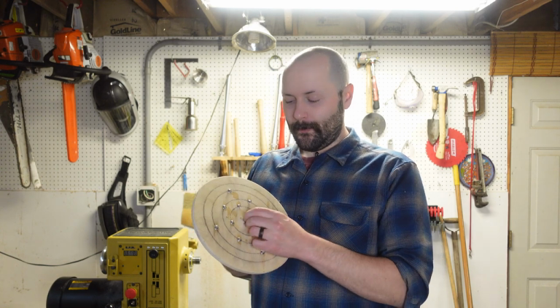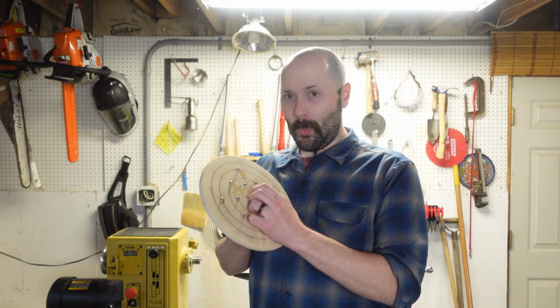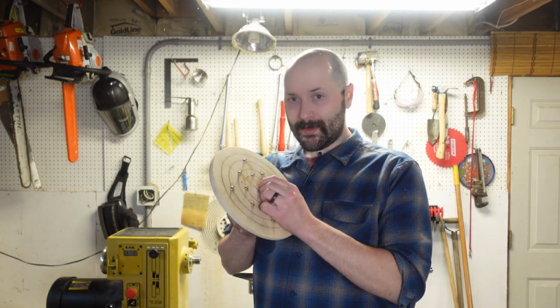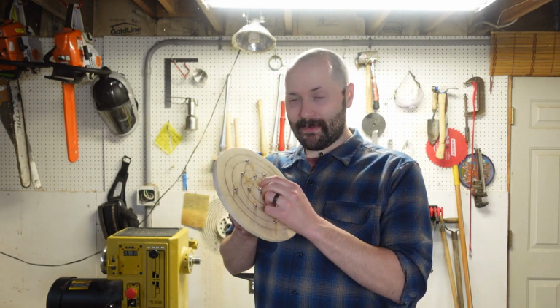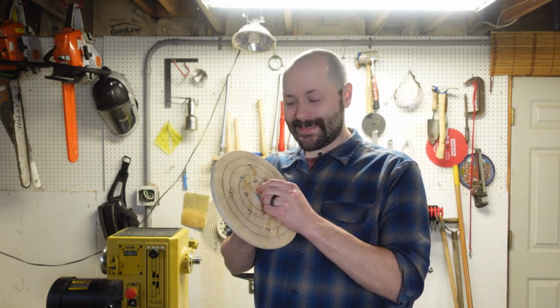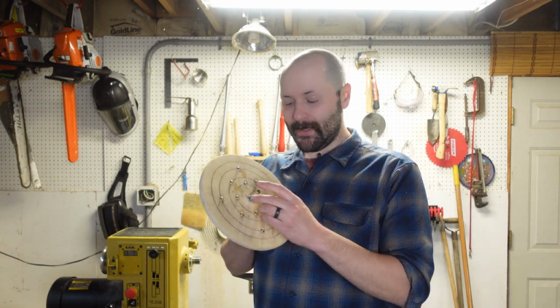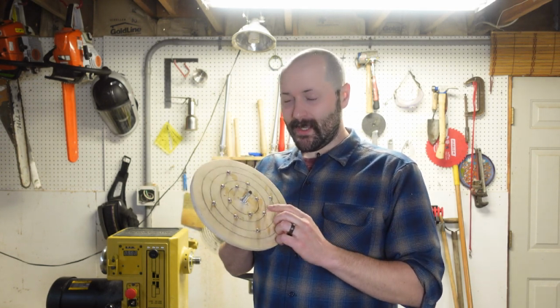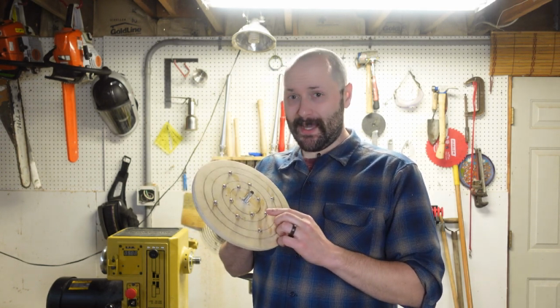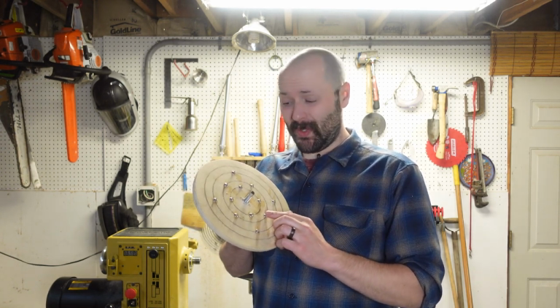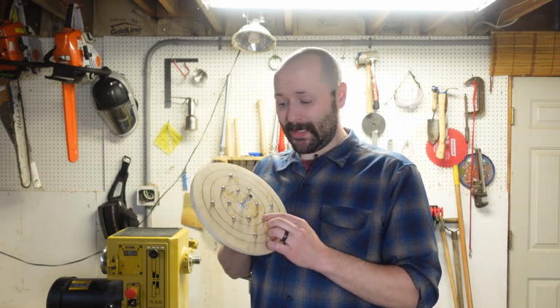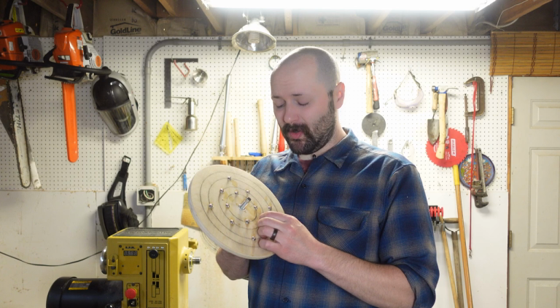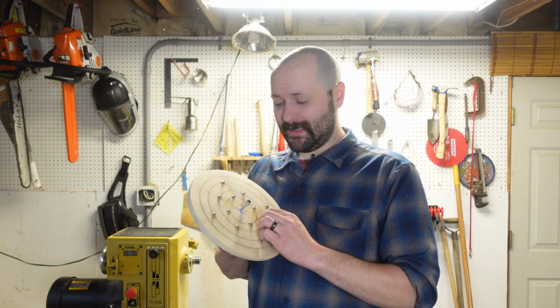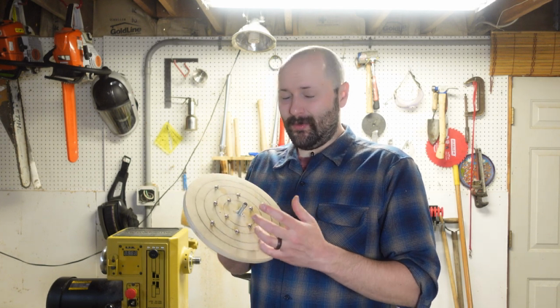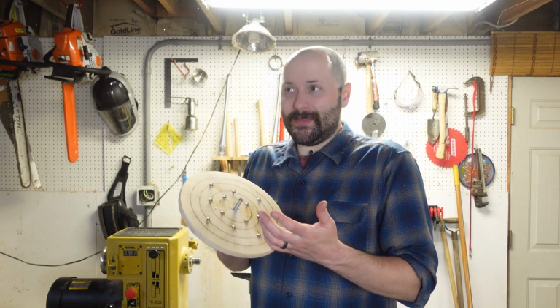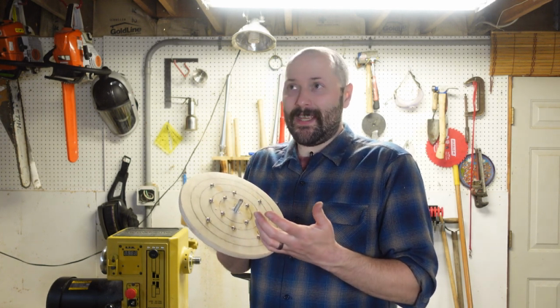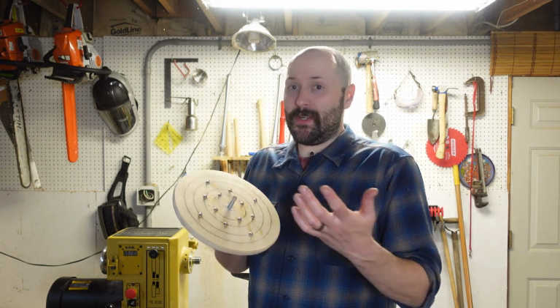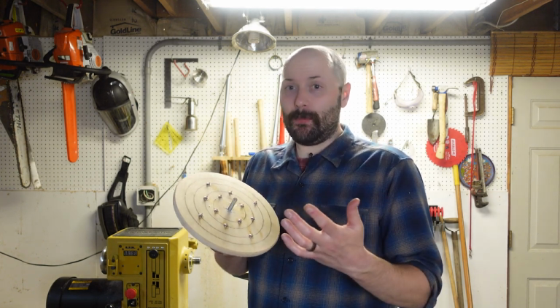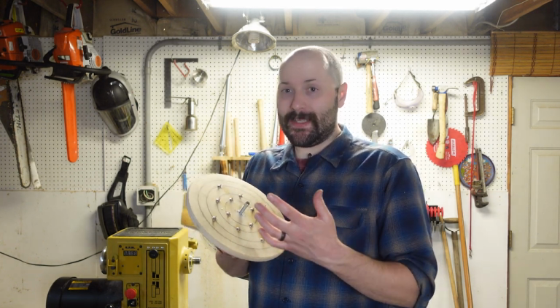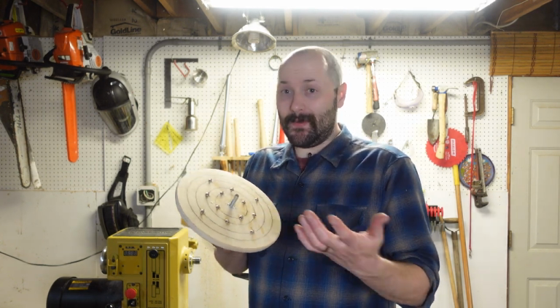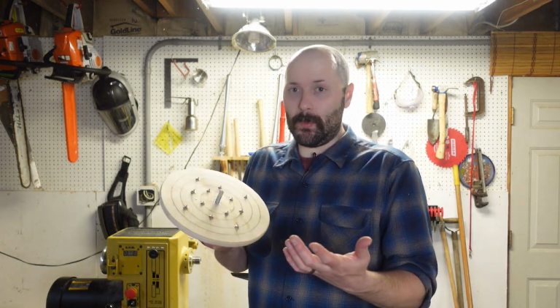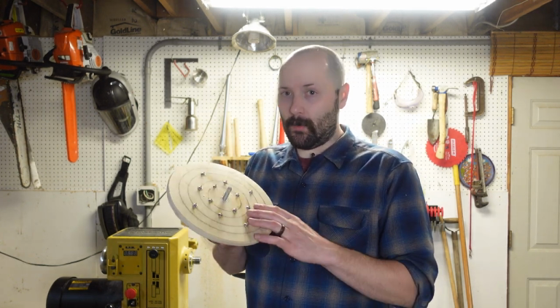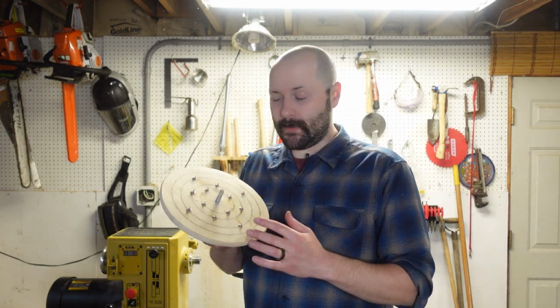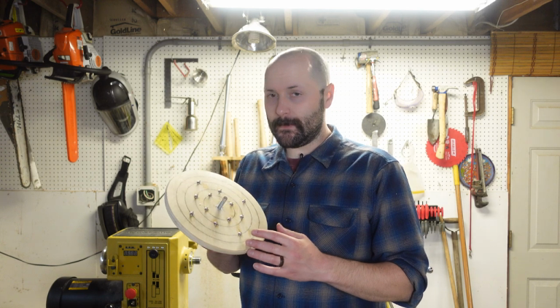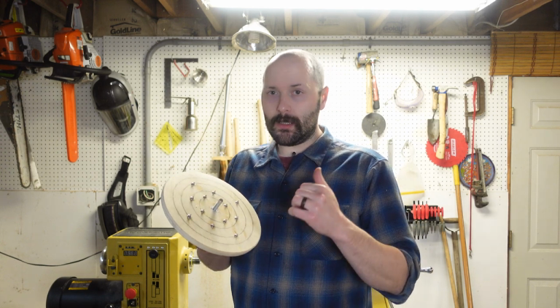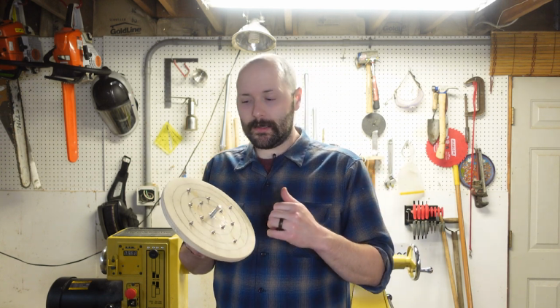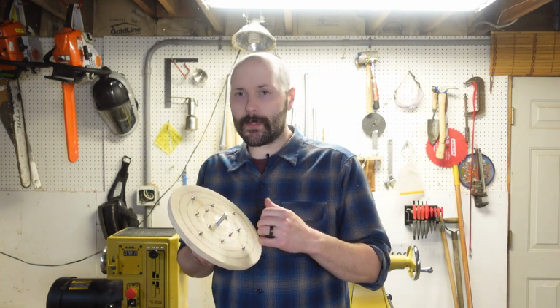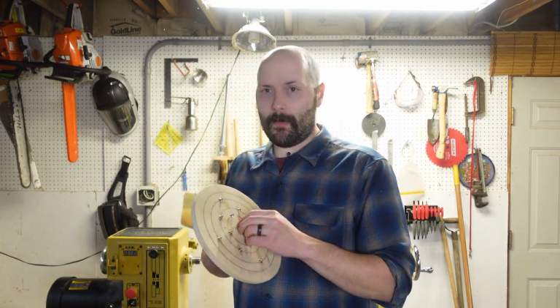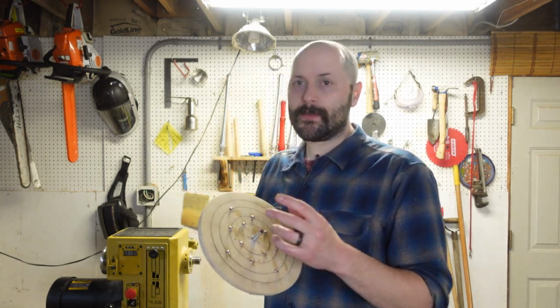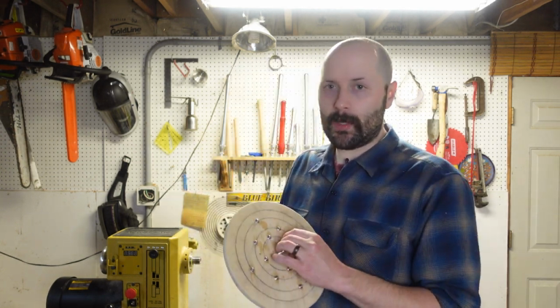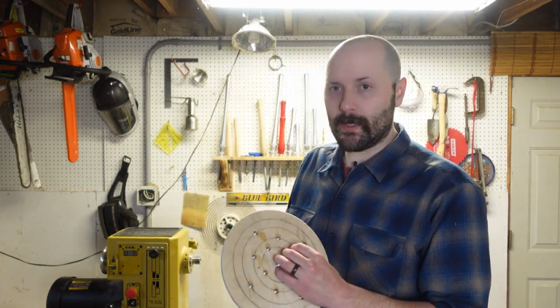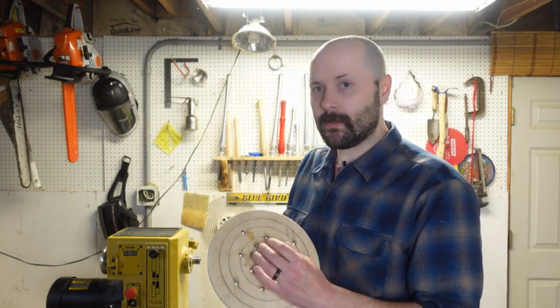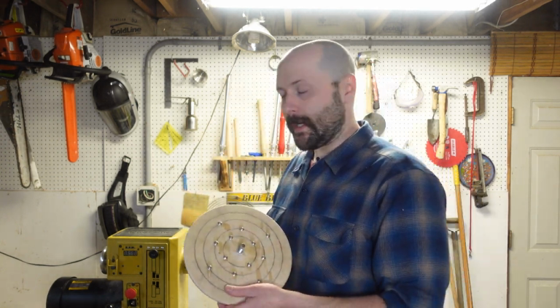The bolt keeps everything nice and centered. The spikes hold on really well. It used to take me an hour to do three bowls. Now I can do four bowls in an hour with this thing. Let me show you how I made it so you can make one yourself. Check it out.